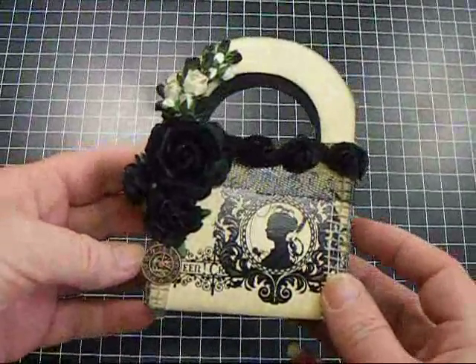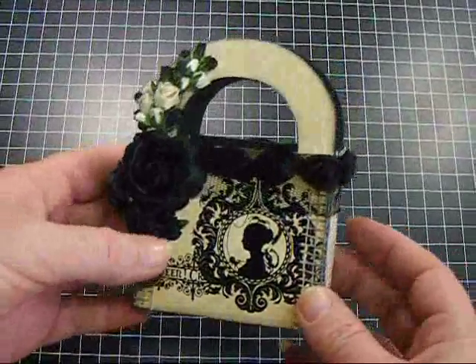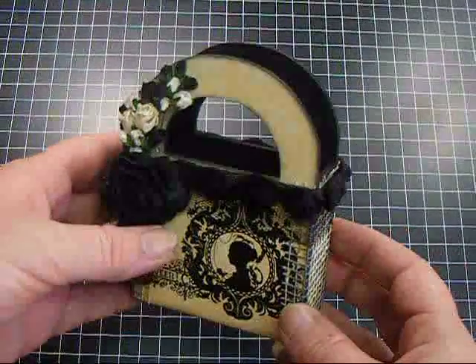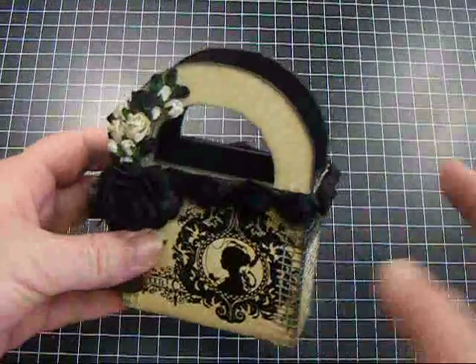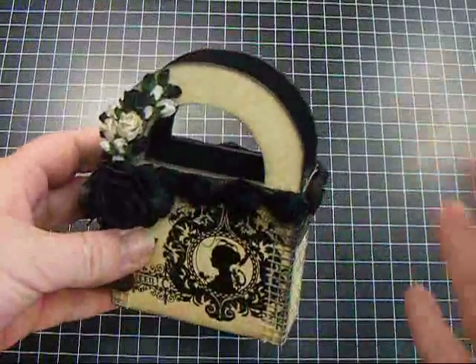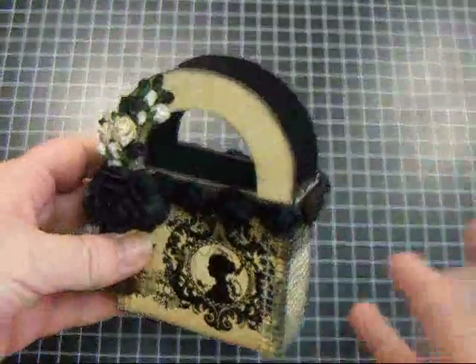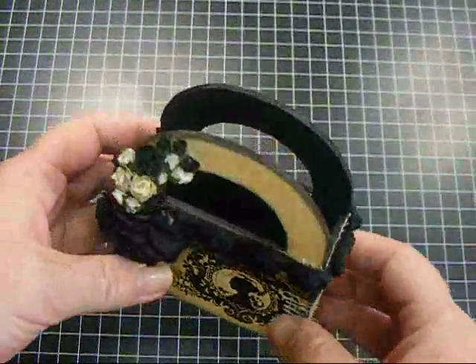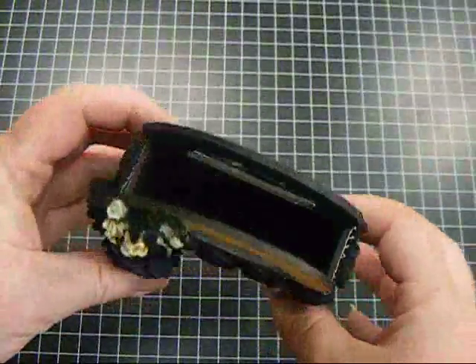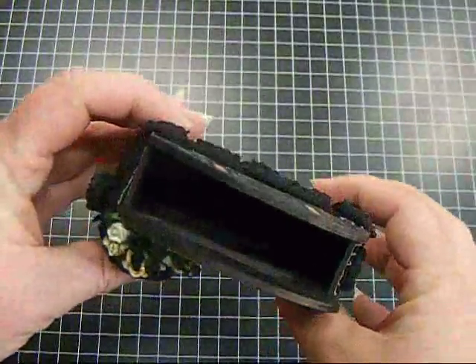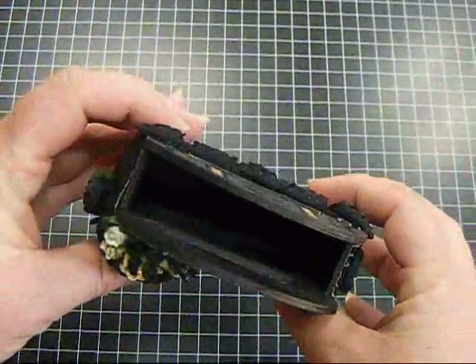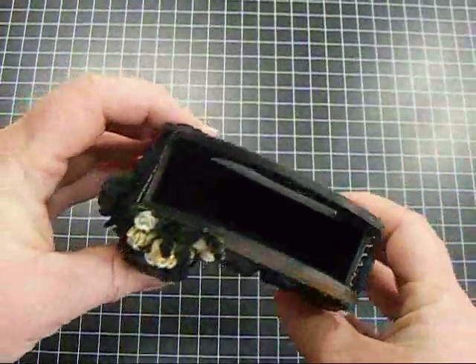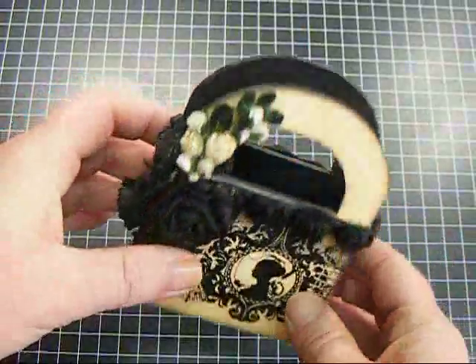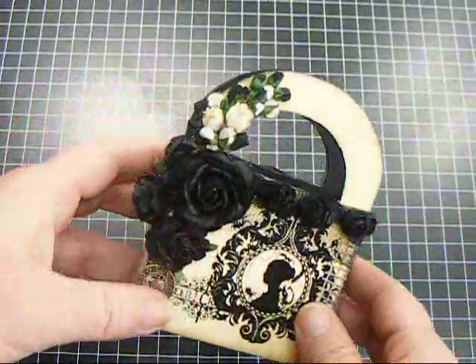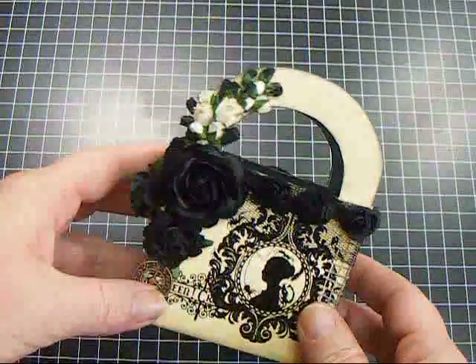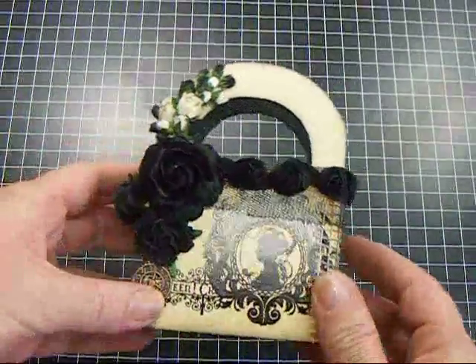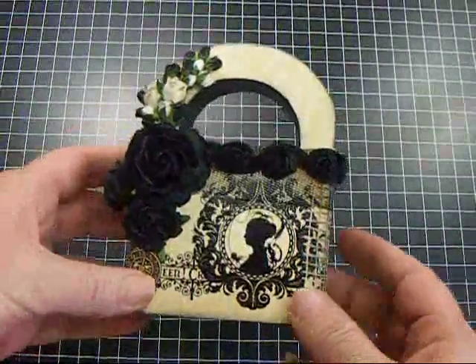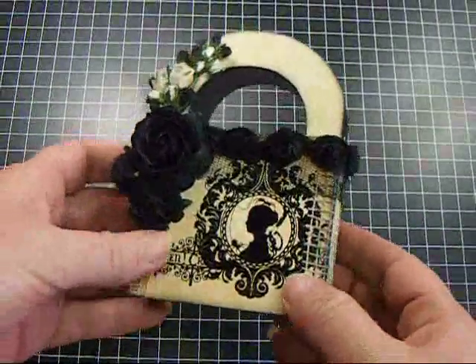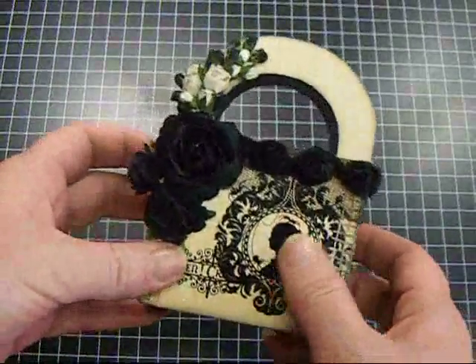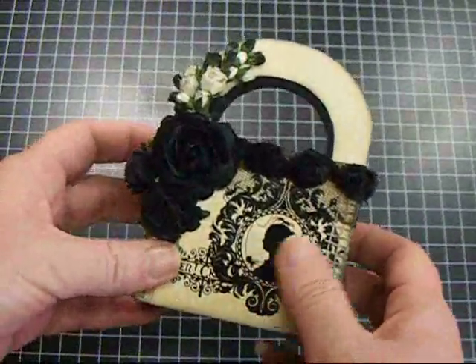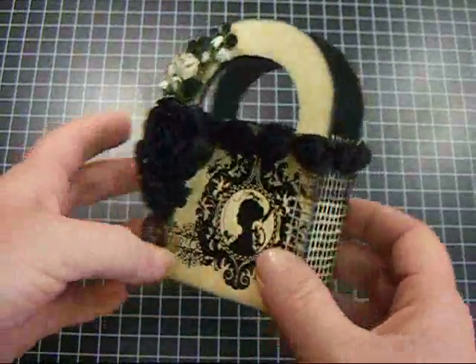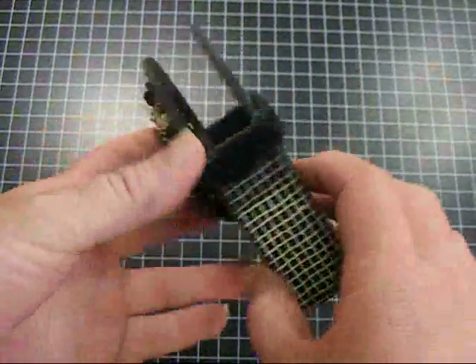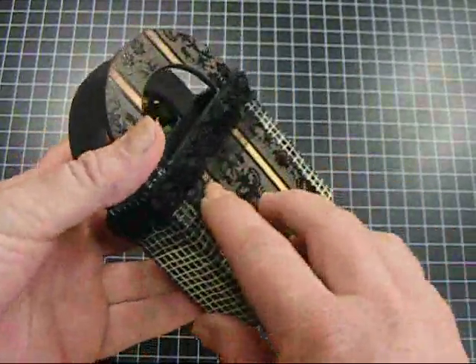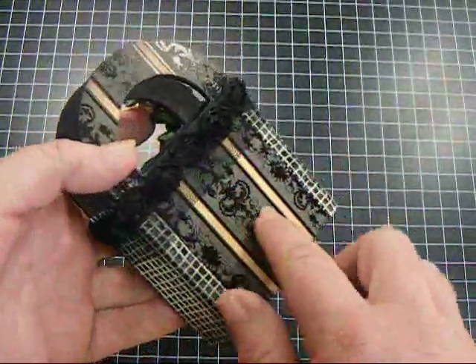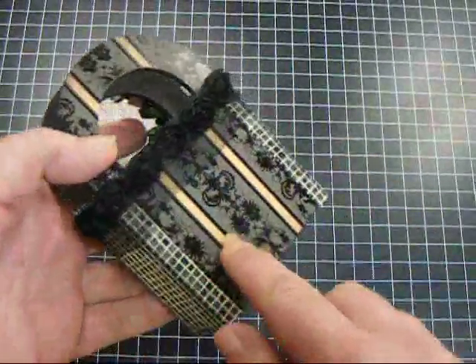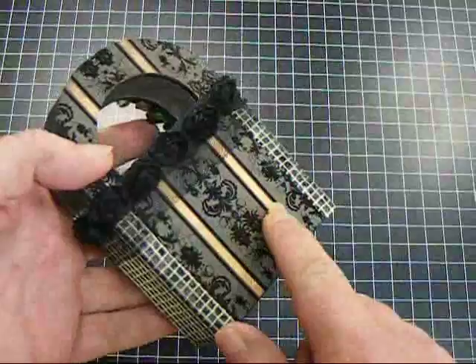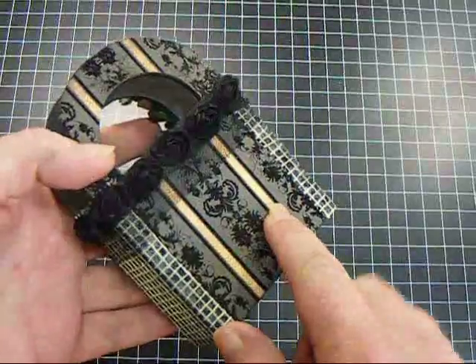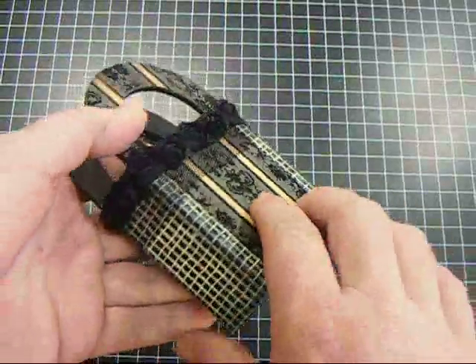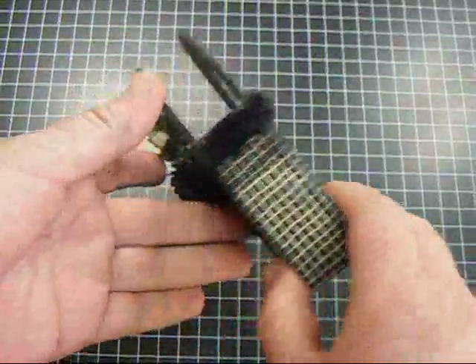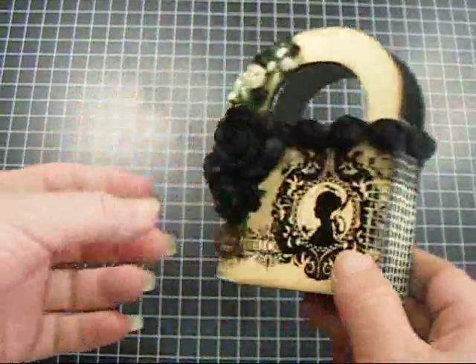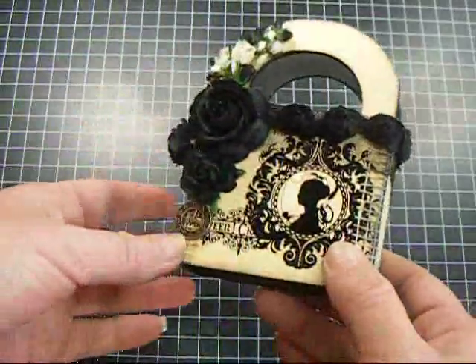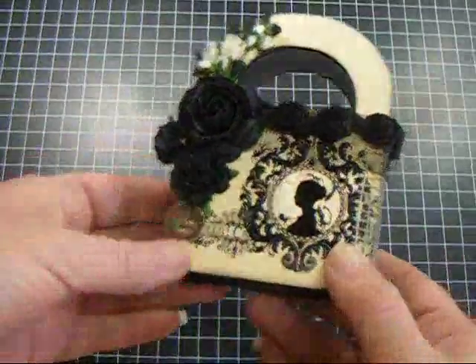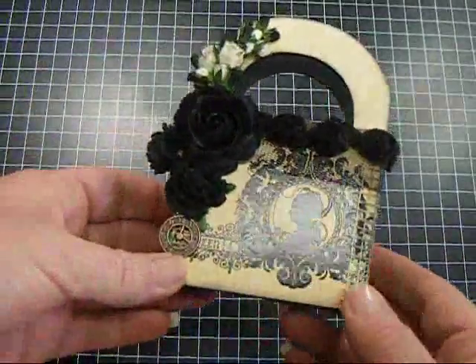First I painted it black inside and out, and then I covered it with some design paper. I think this is from last year — Die Cuts with a View, maybe.